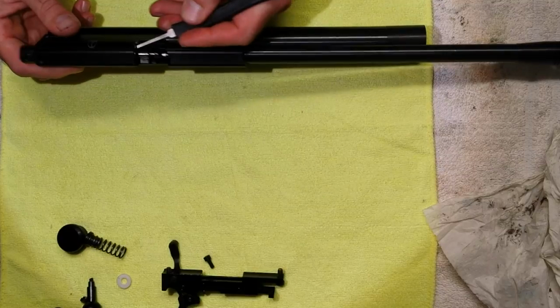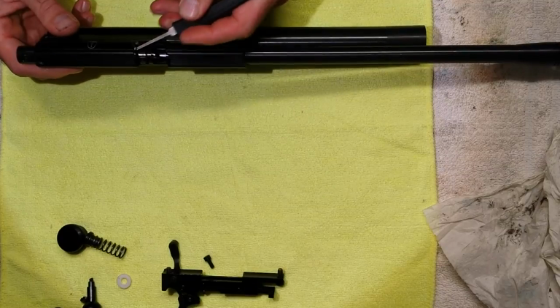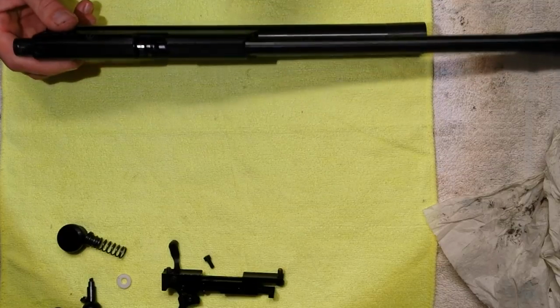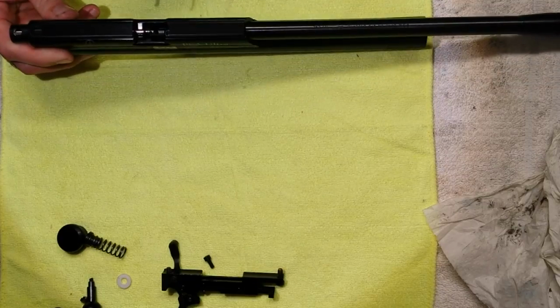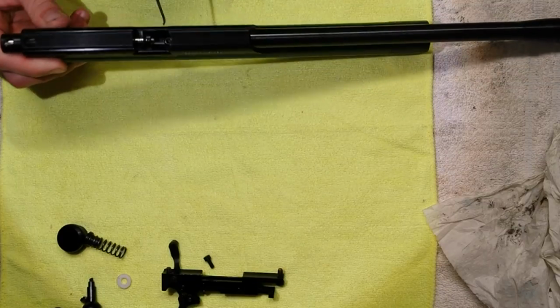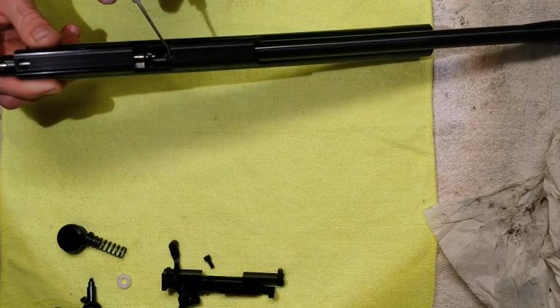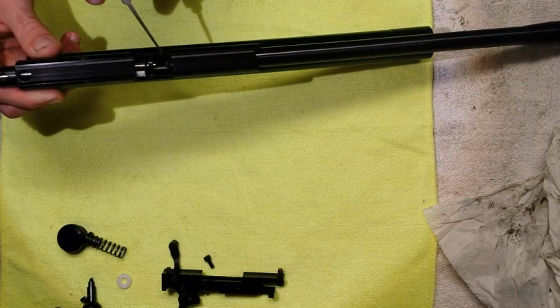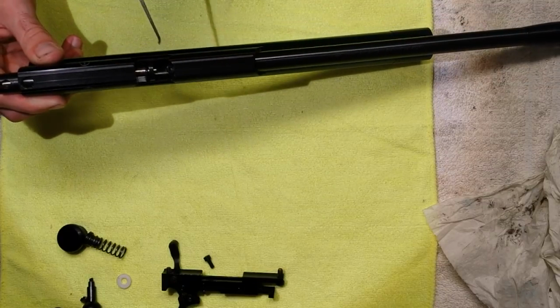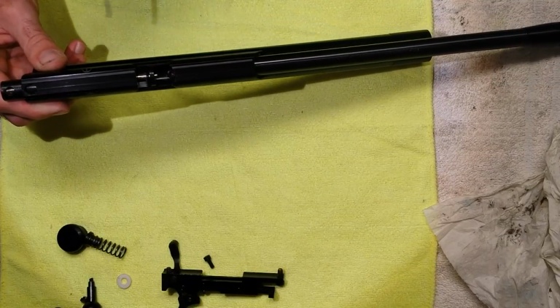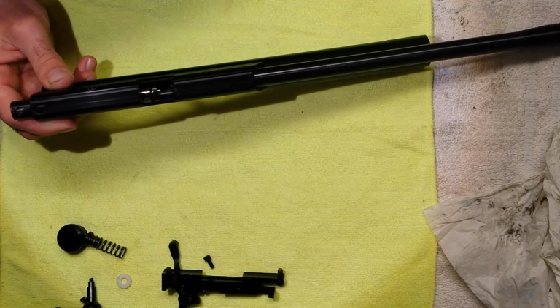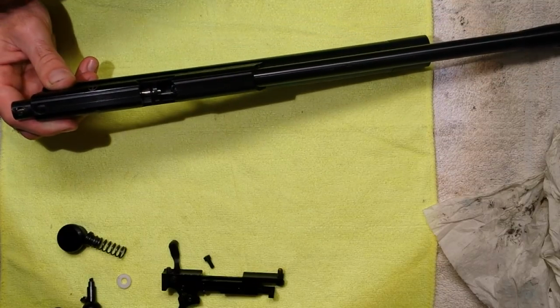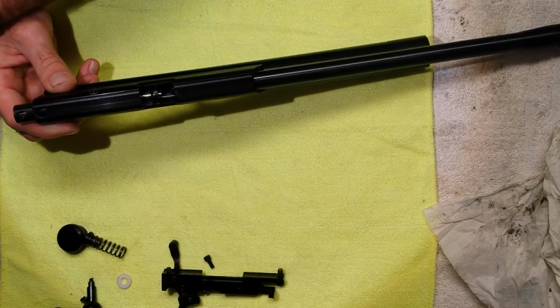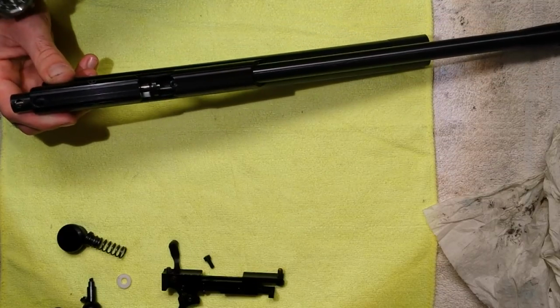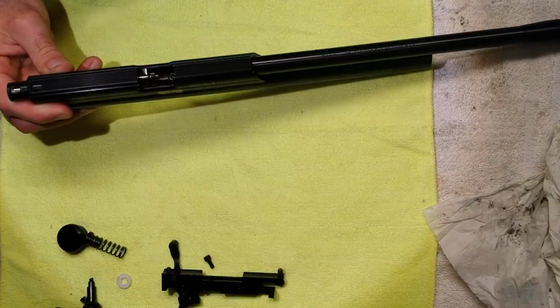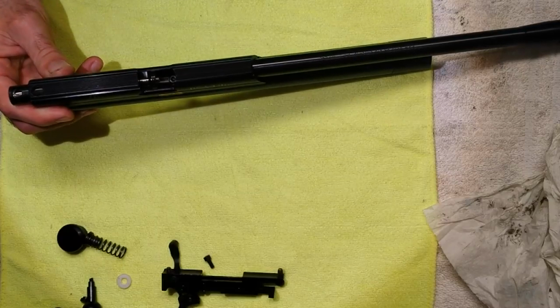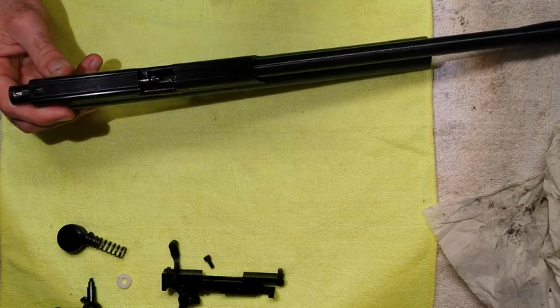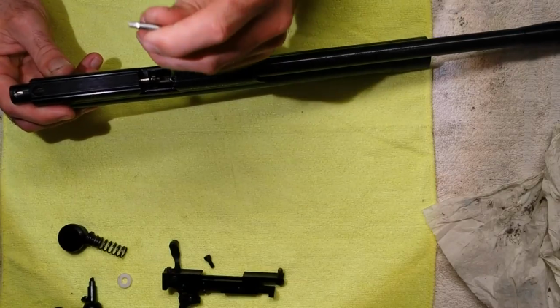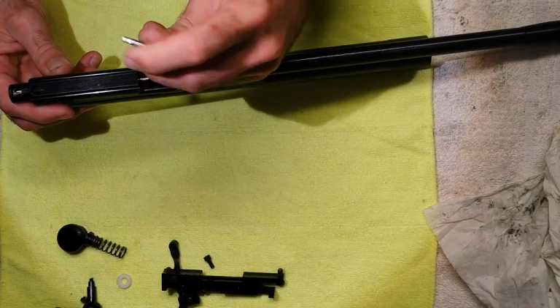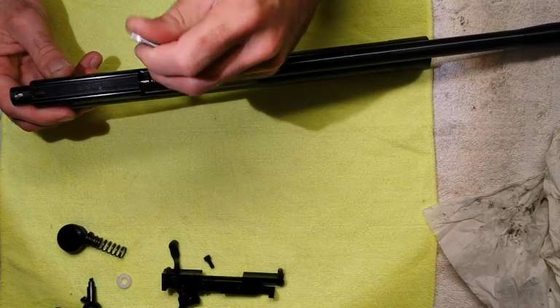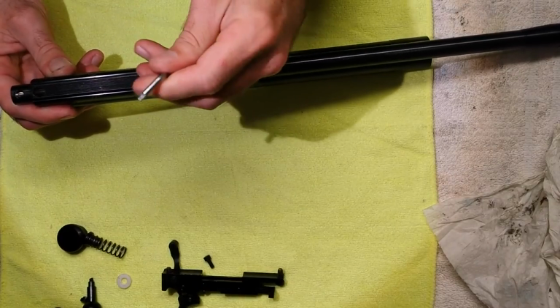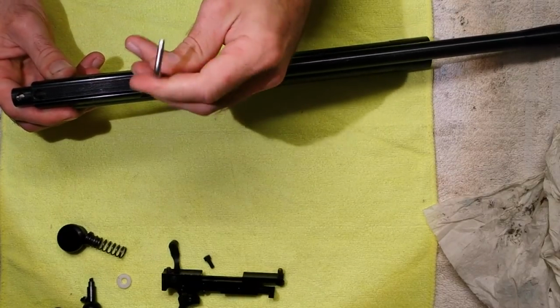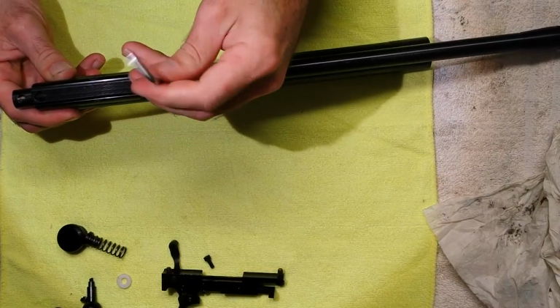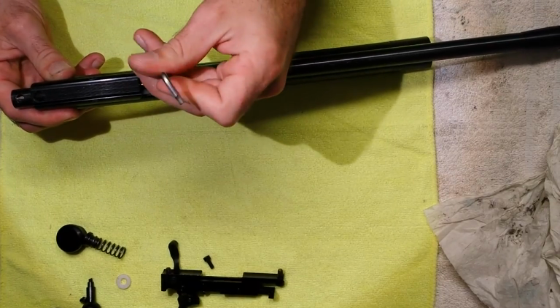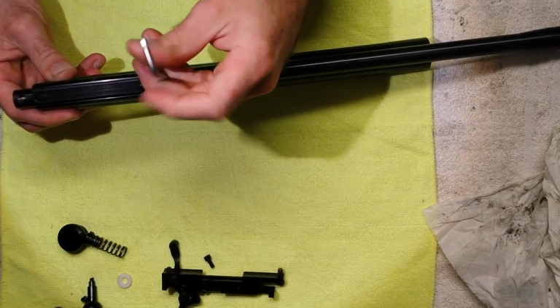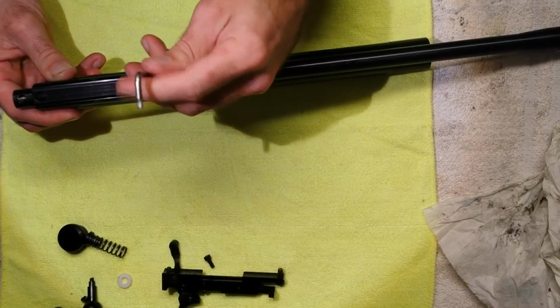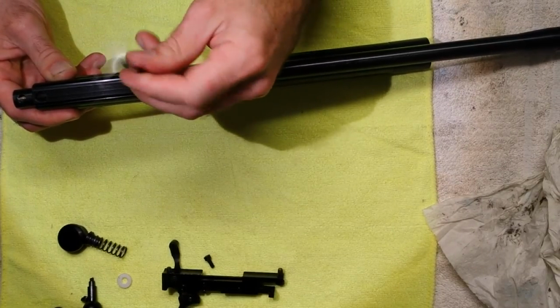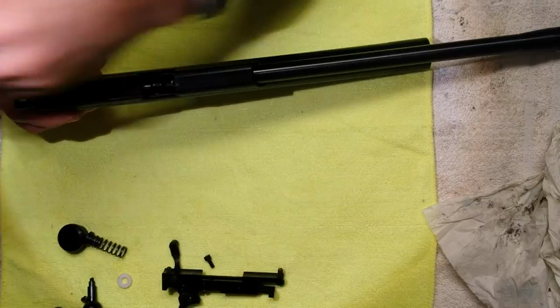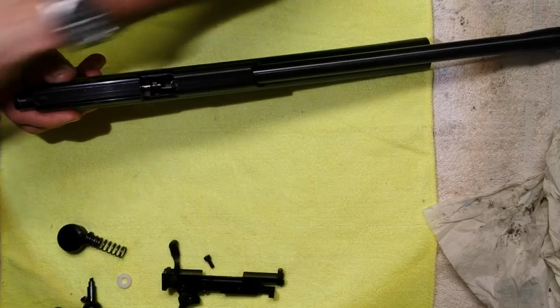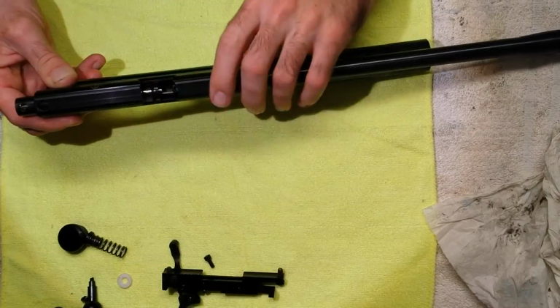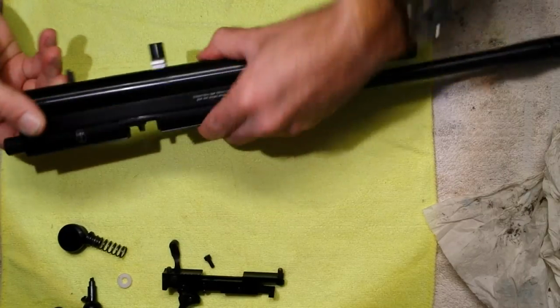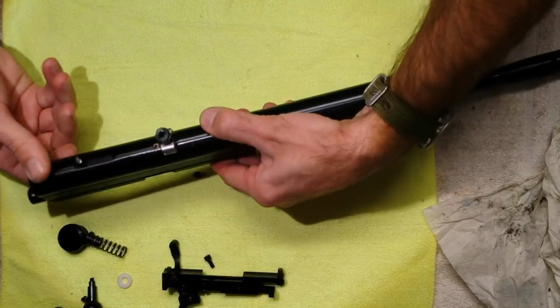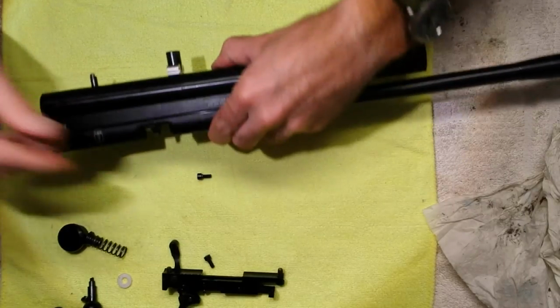You're basically unlatching the bolt because the bolt latches in there. Push that back and then you can now see the bolt — again three millimeter — and remove that.